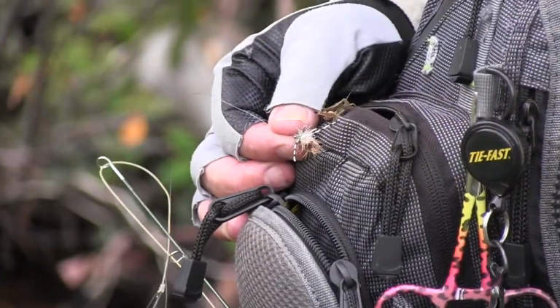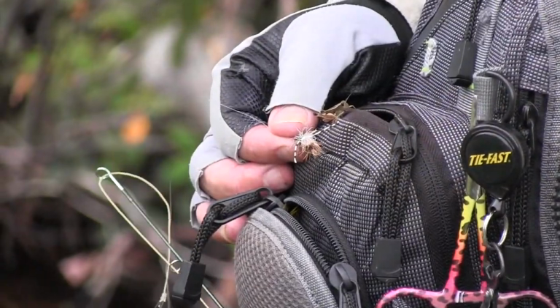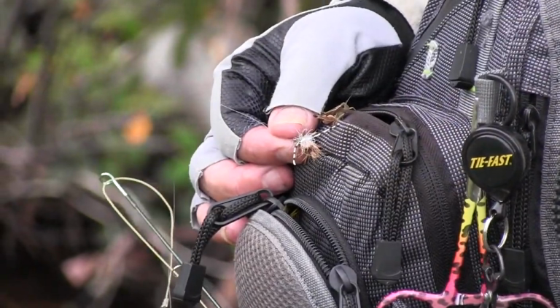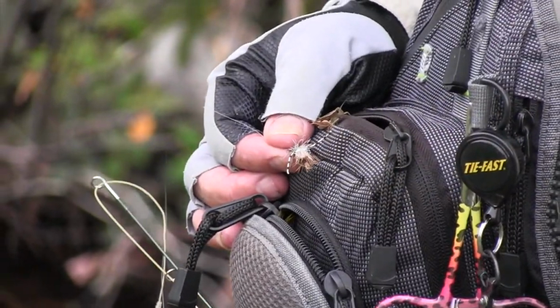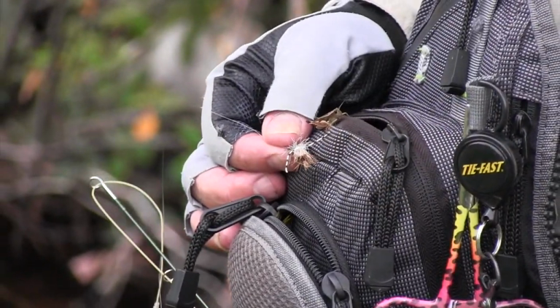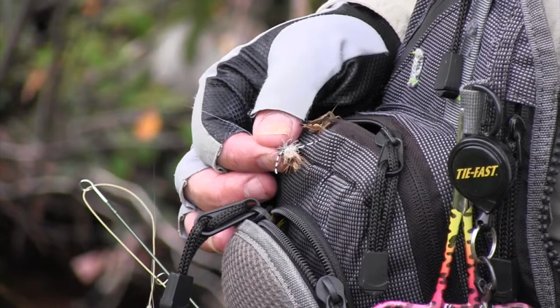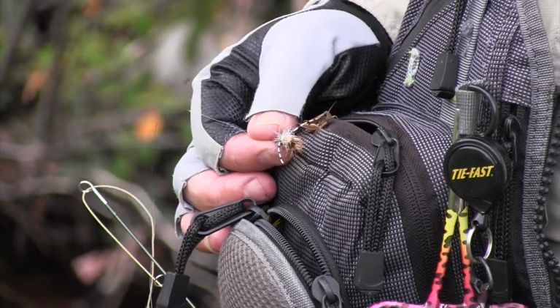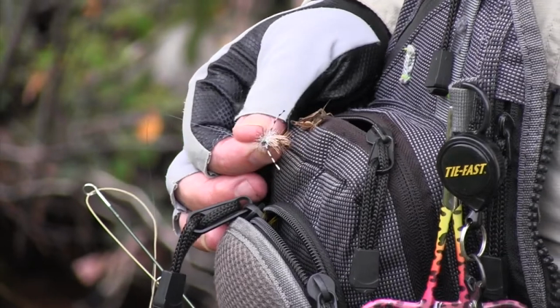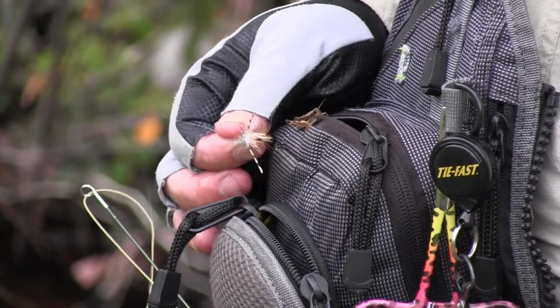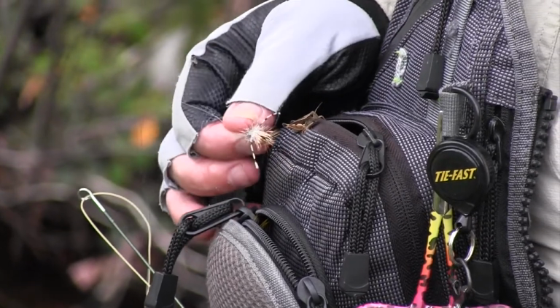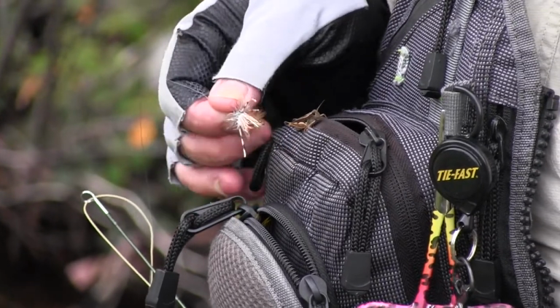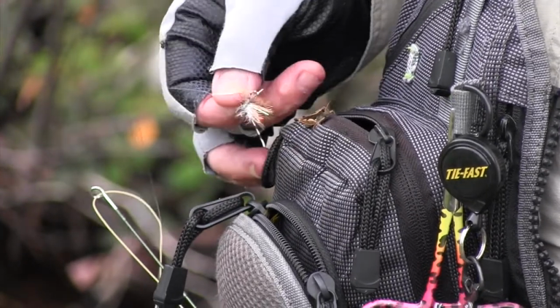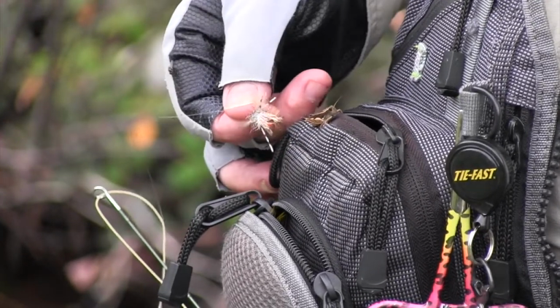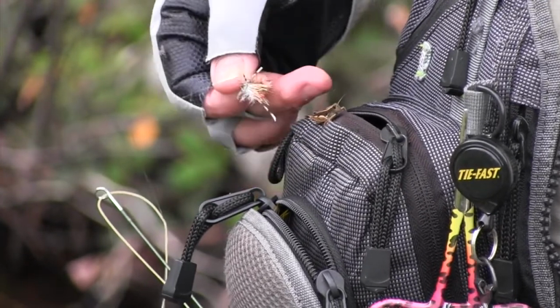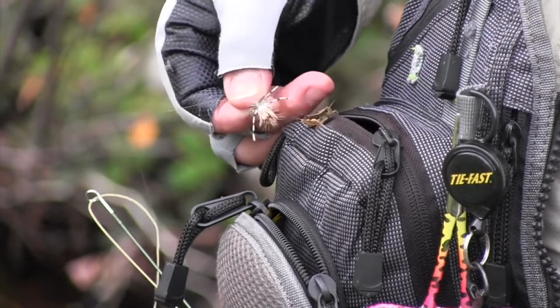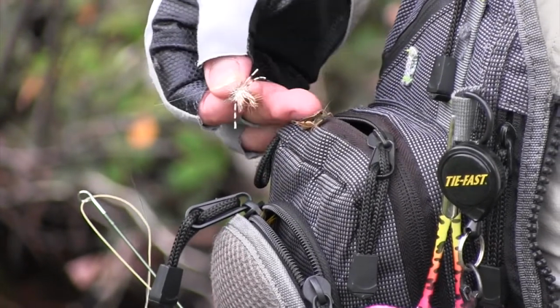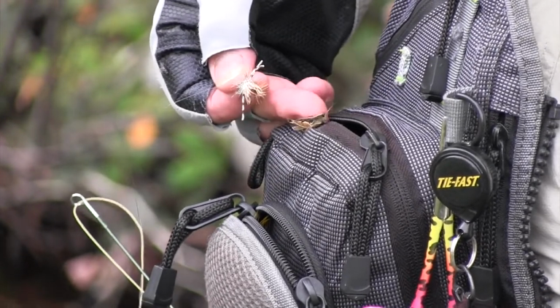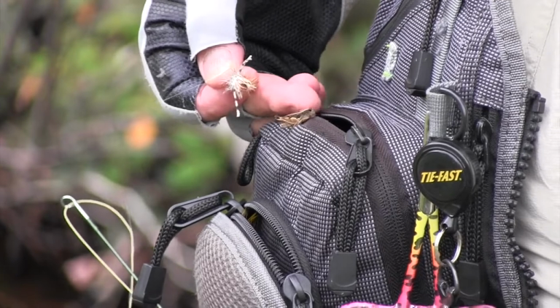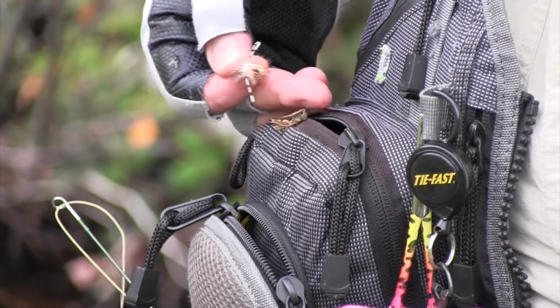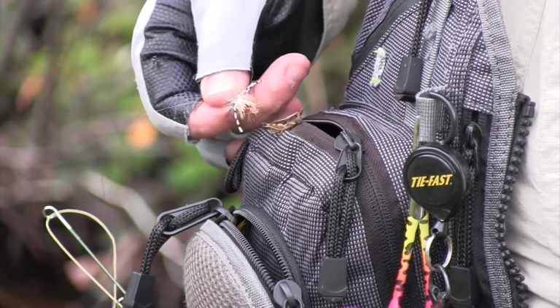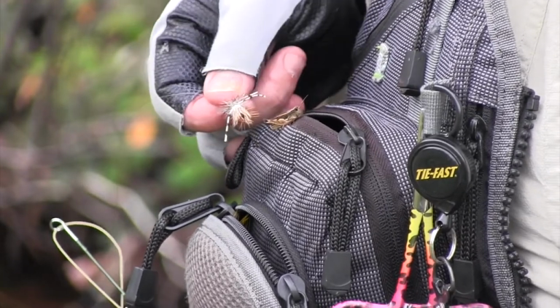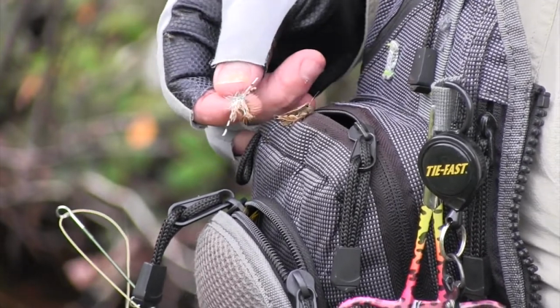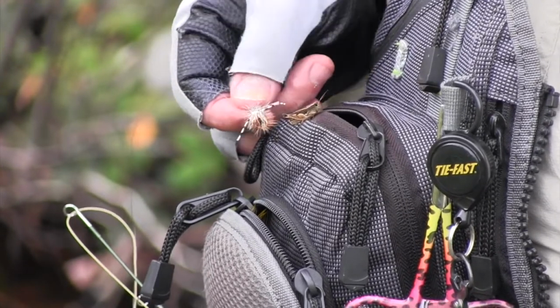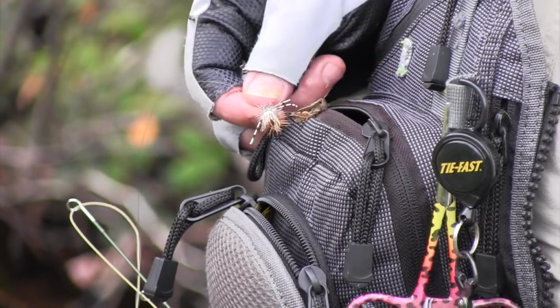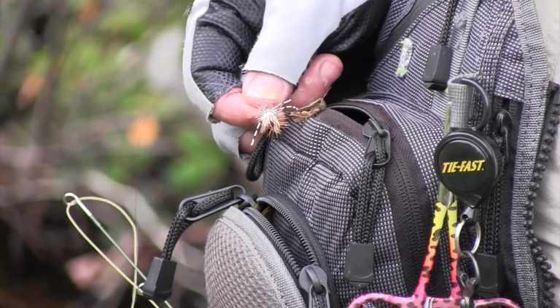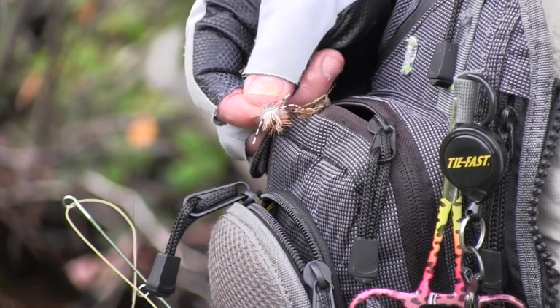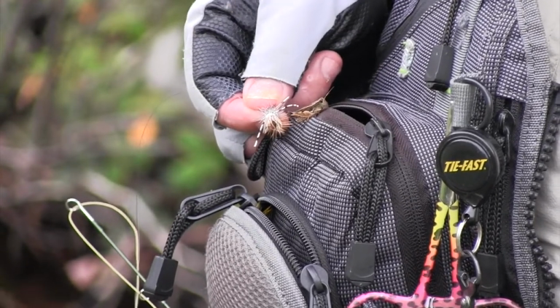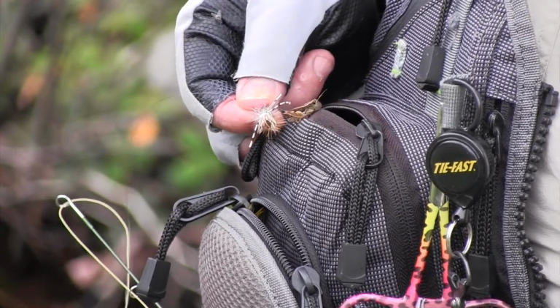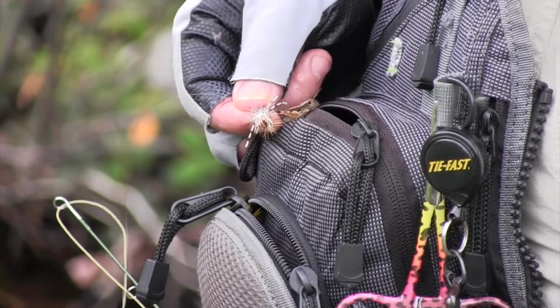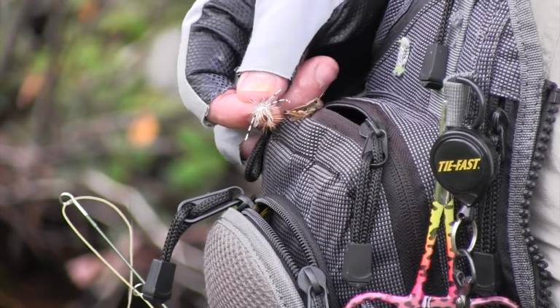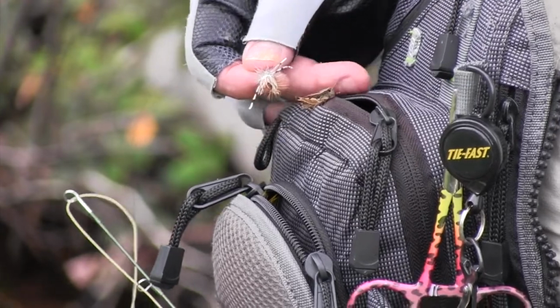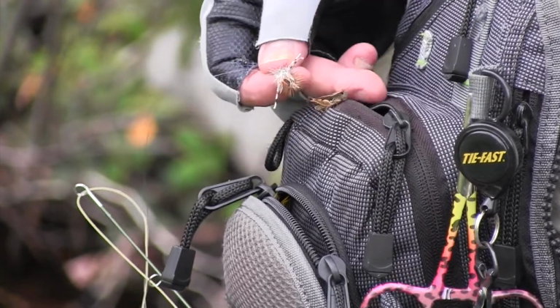That's what a lot of these fish are going to be taking — your normal little grasshopper like that. It's got a dull colour with little bits of red through it. They give a bit of a kick and the rubber leg stimulator just works a treat. So we'll put that up in front of these fish.